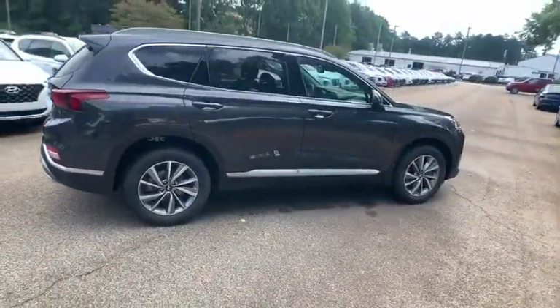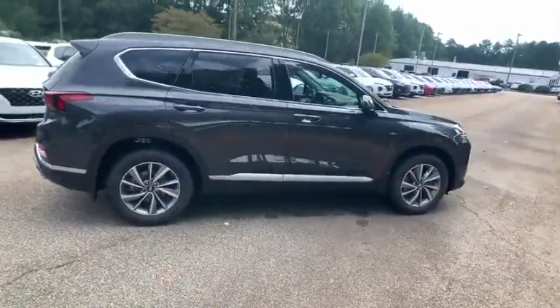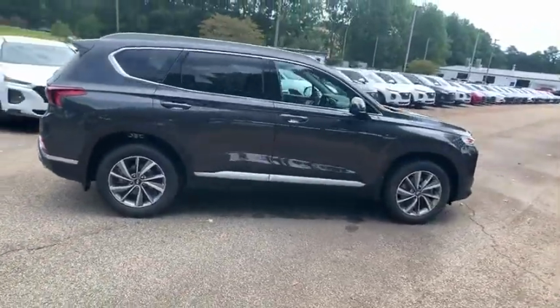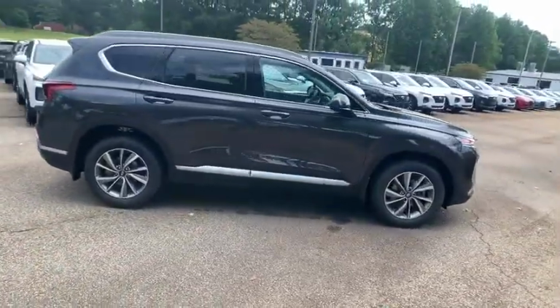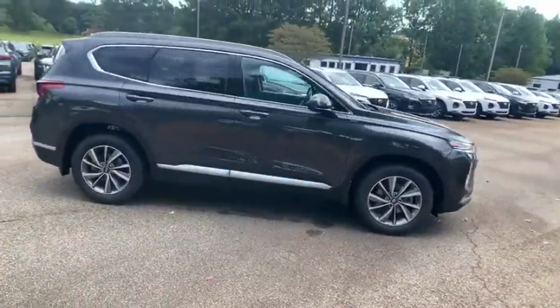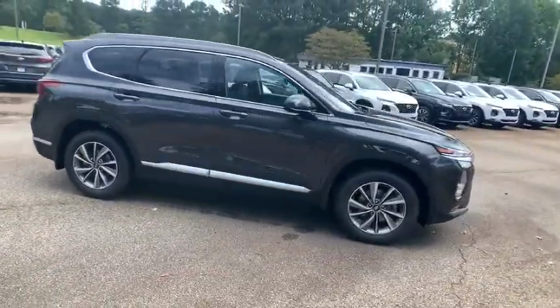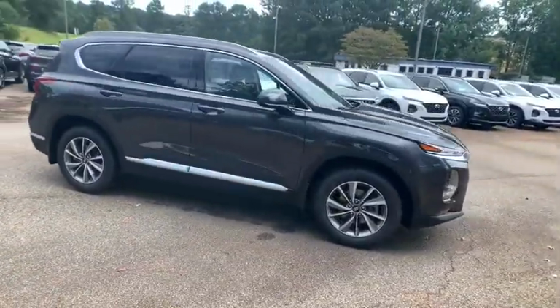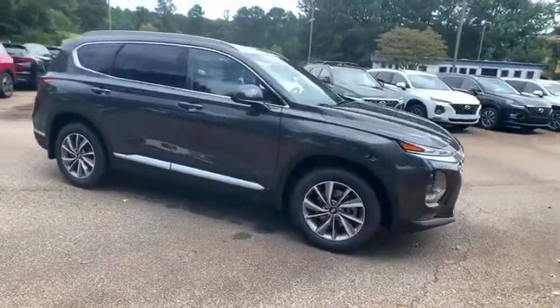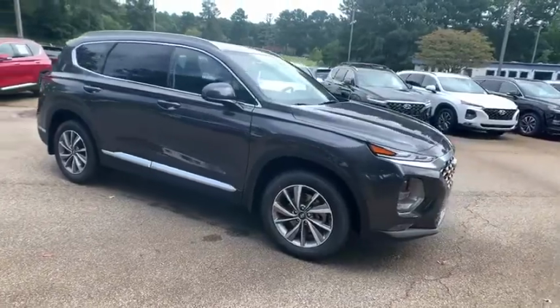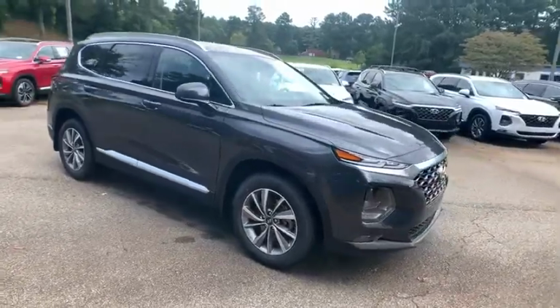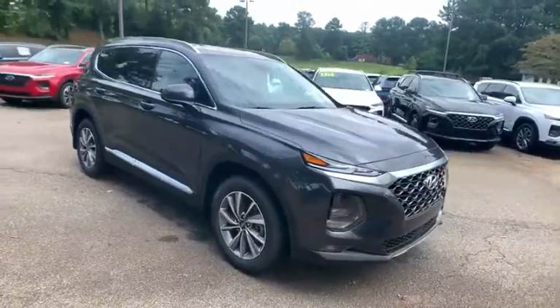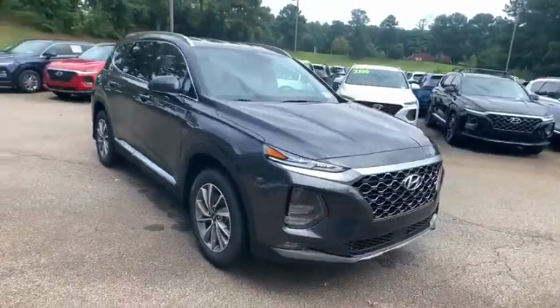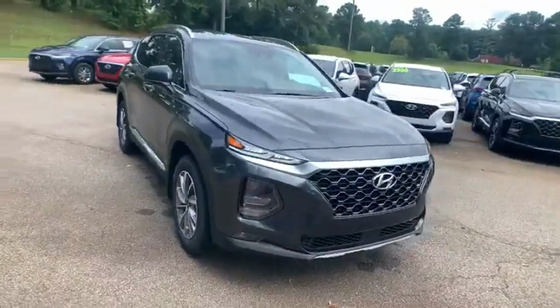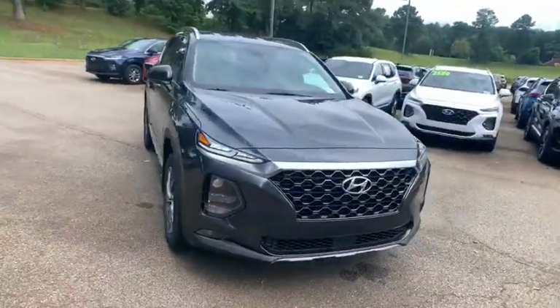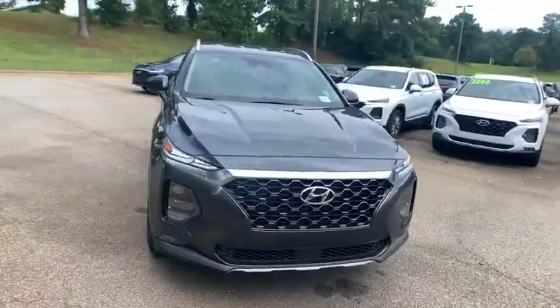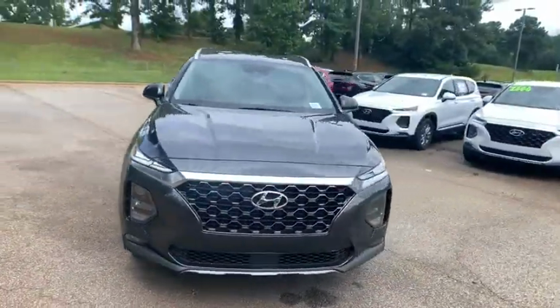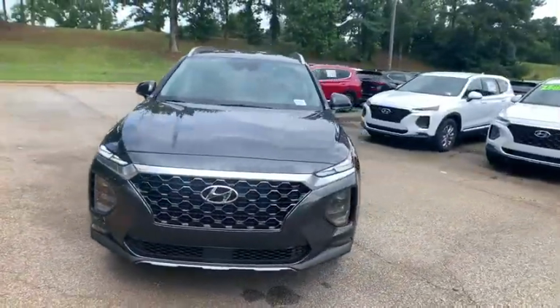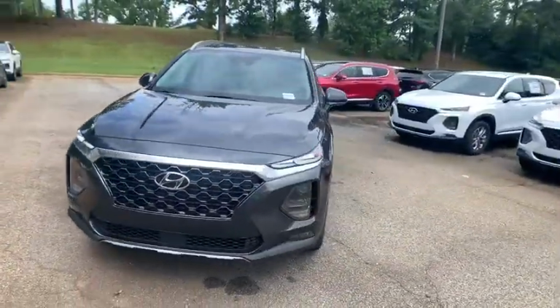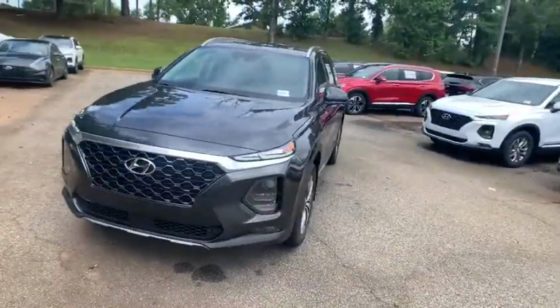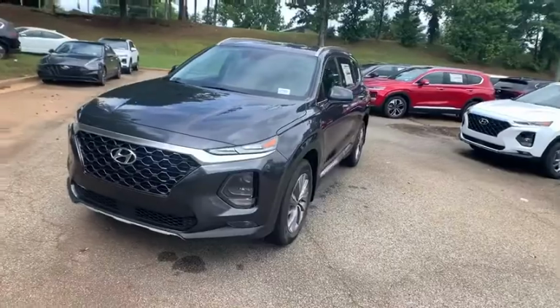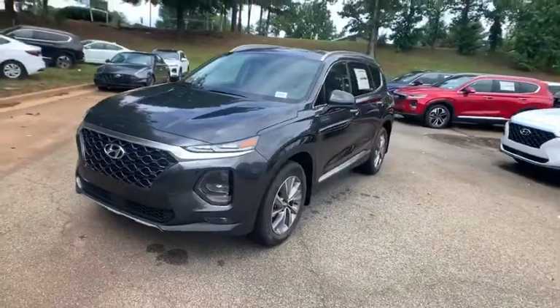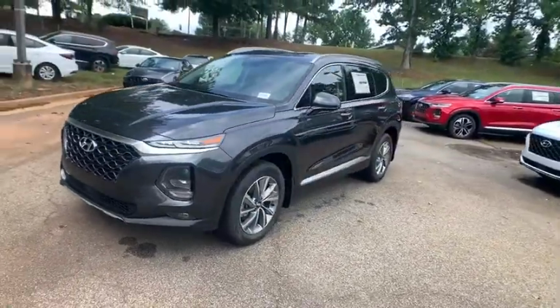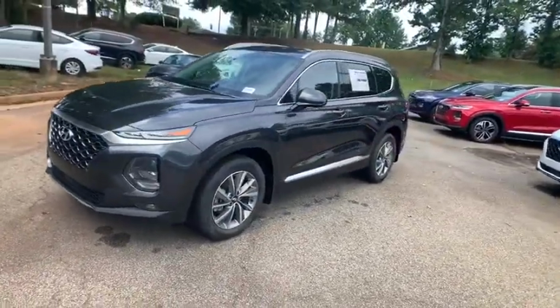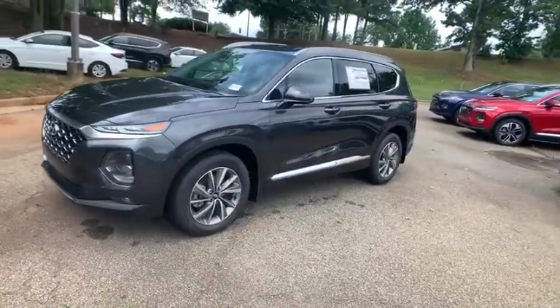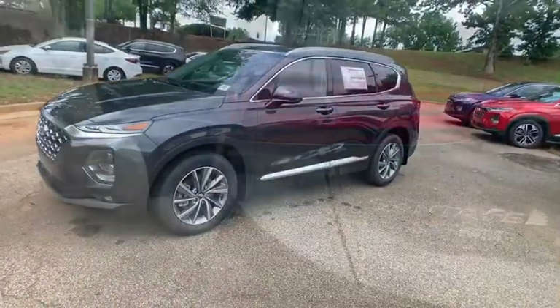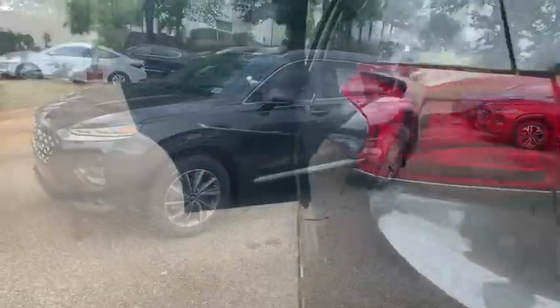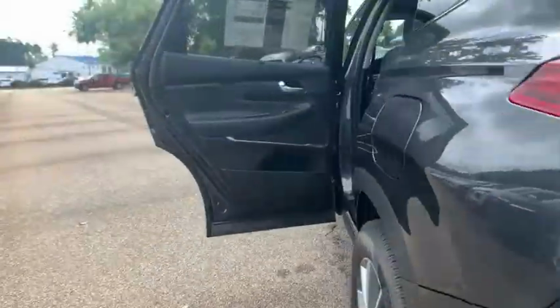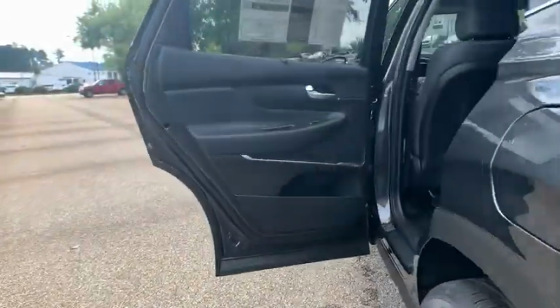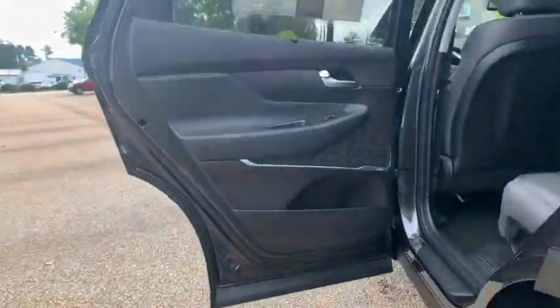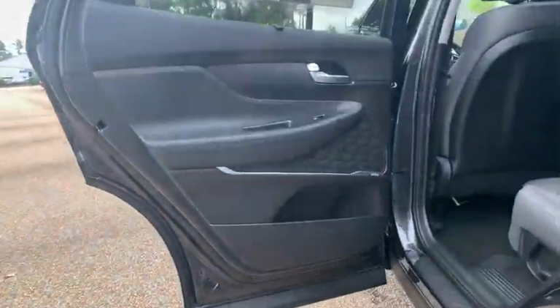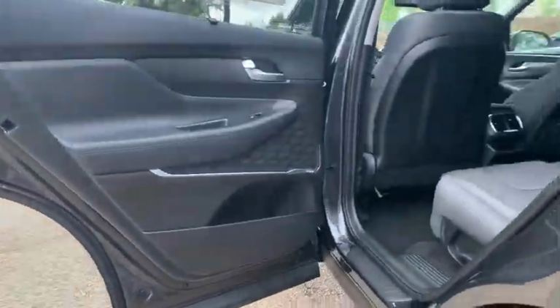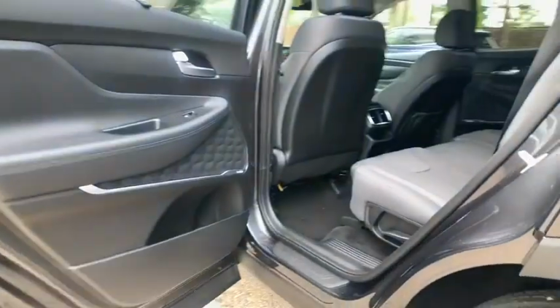Traction control, dual airbags, leather-wrapped steering wheel, alloy wheels, power steering, four-wheel disc brakes, security system, power windows, electronic stability control, fog lights, trip computer, rear window defroster.